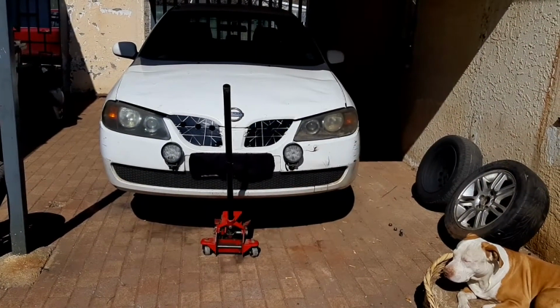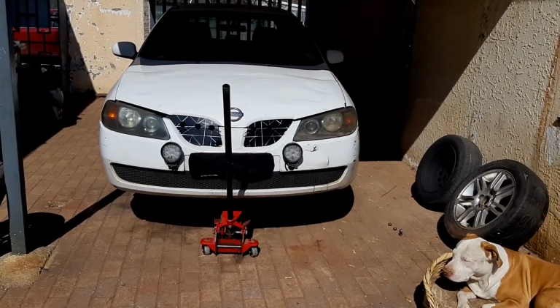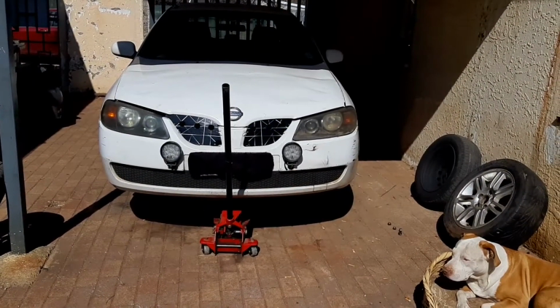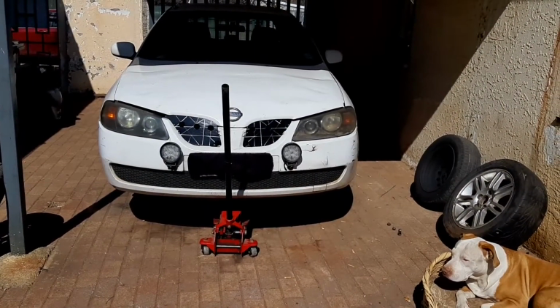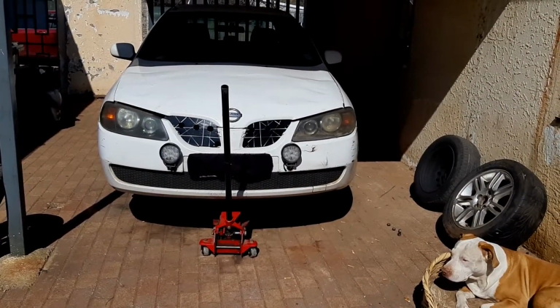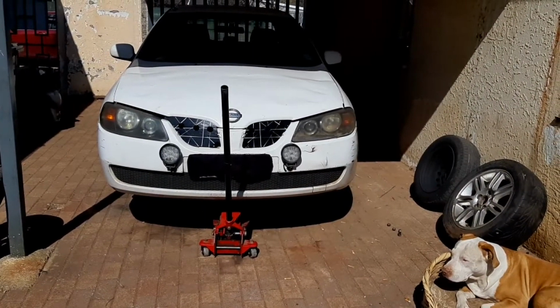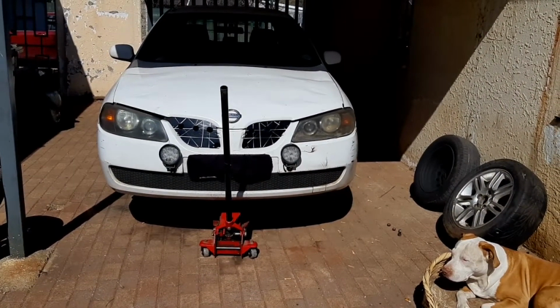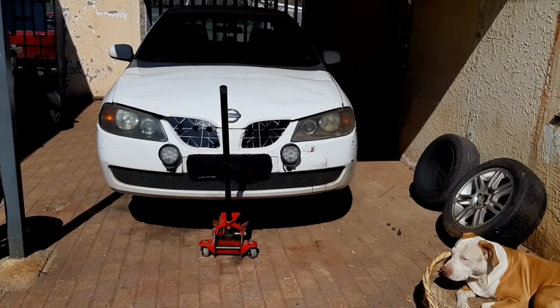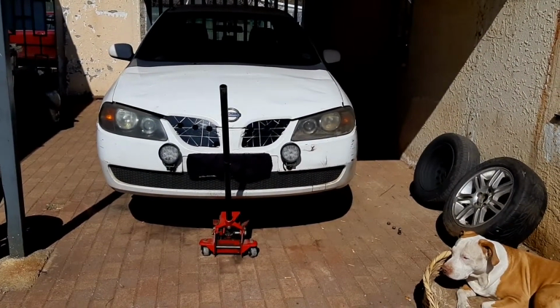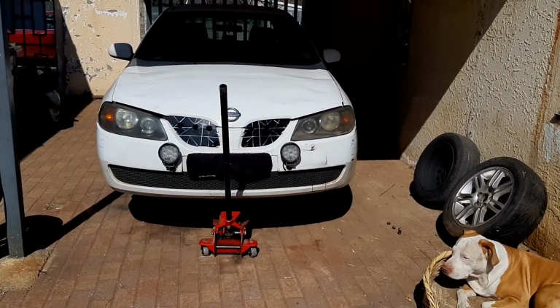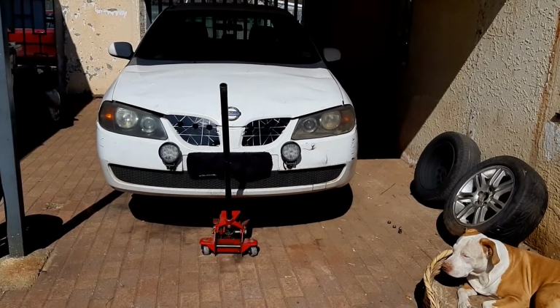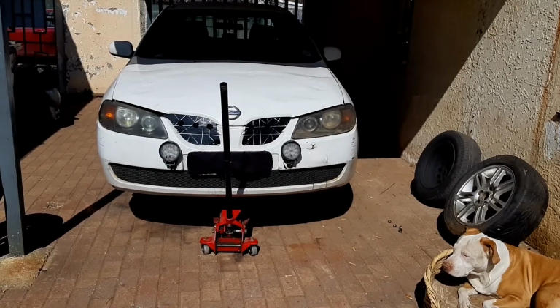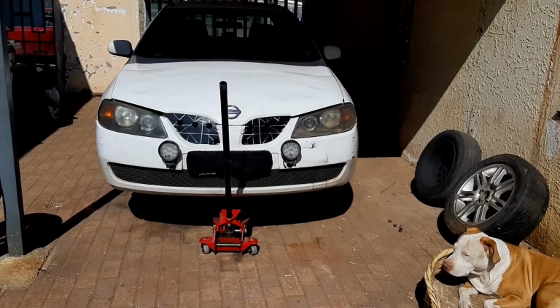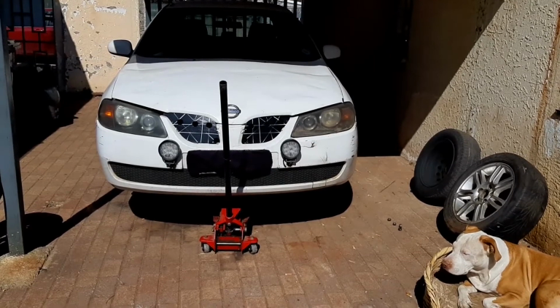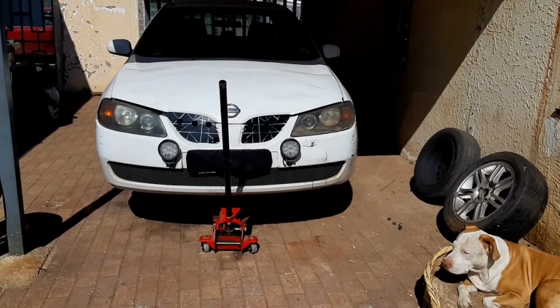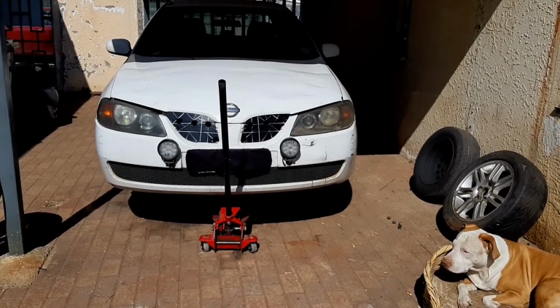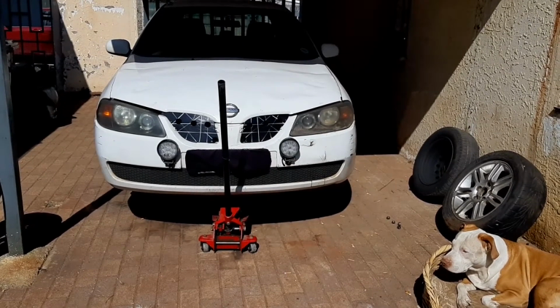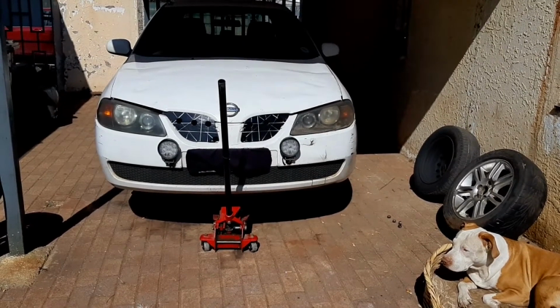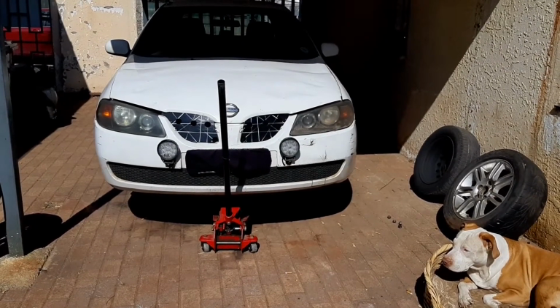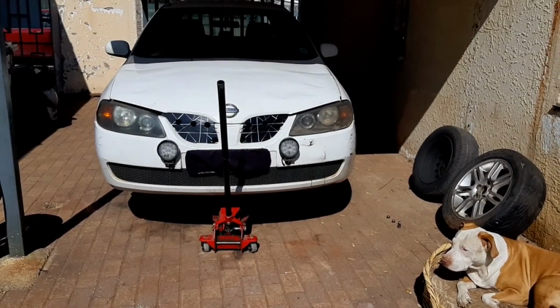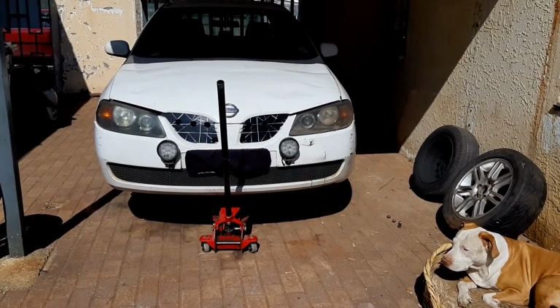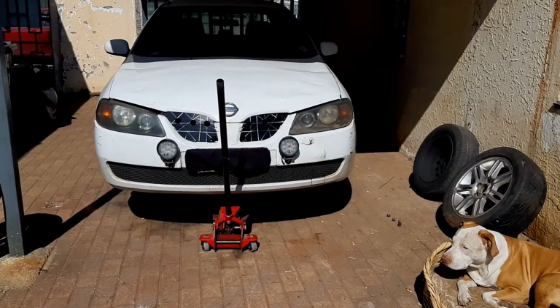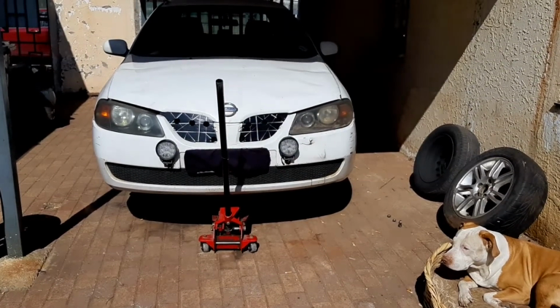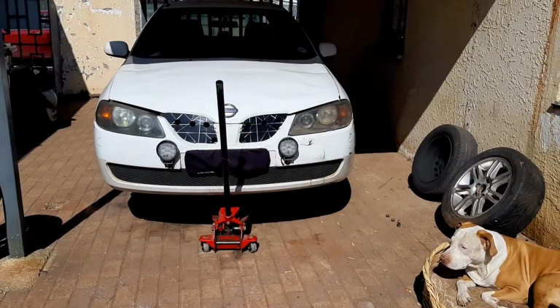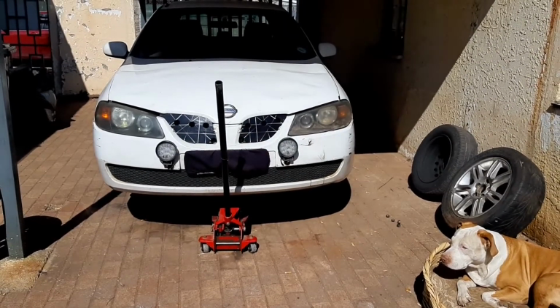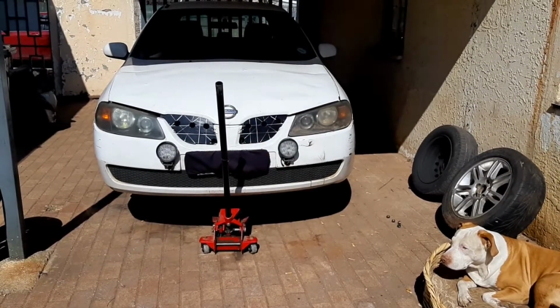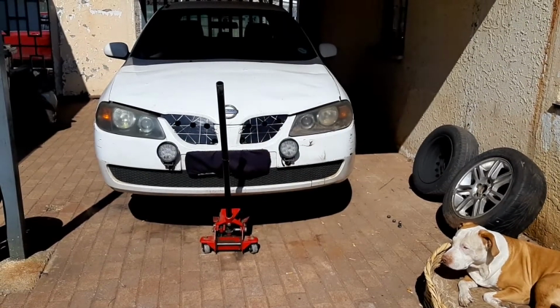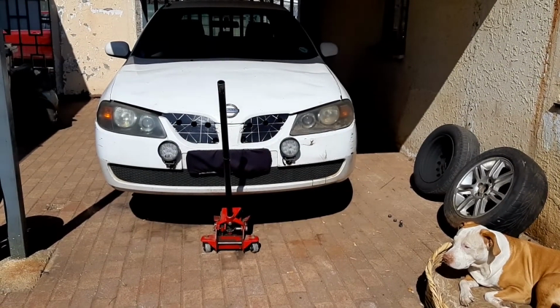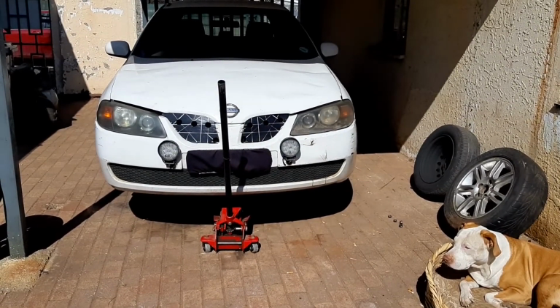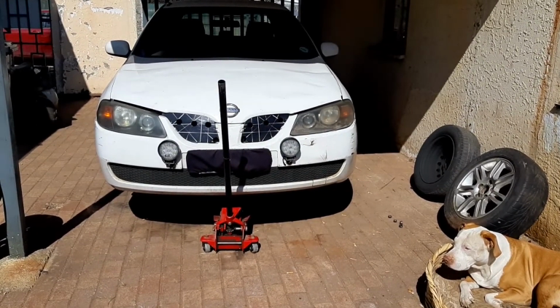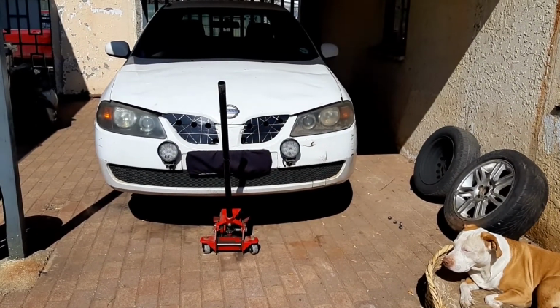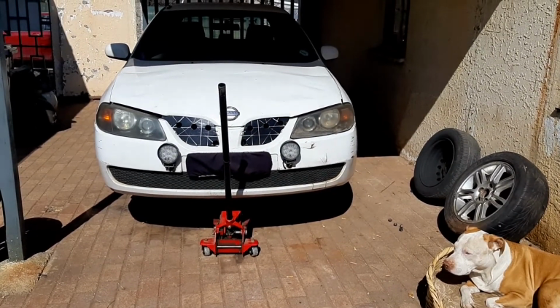Welcome back to another video. In today's video we will be changing the front brakes and discs on this Nissan Omura.